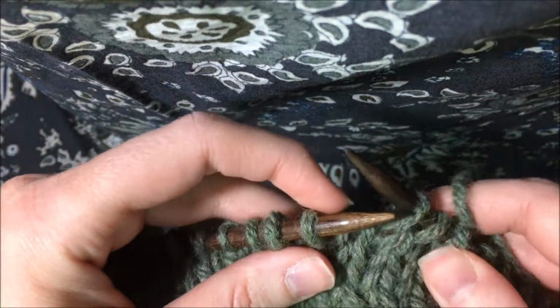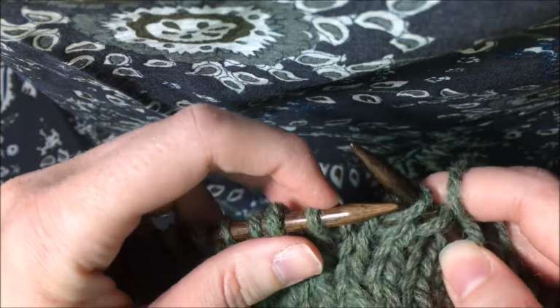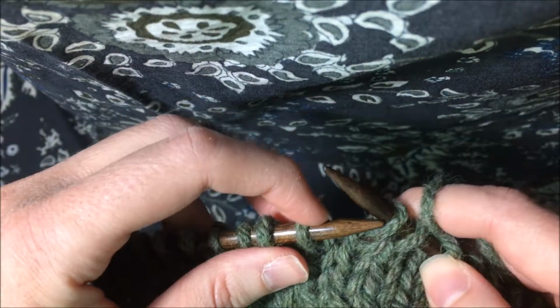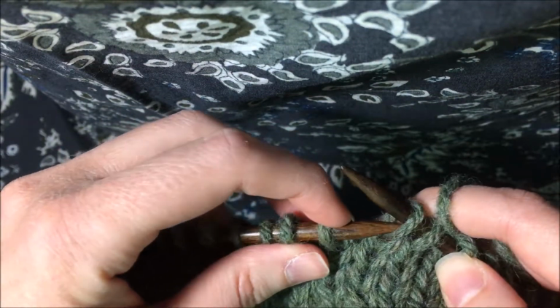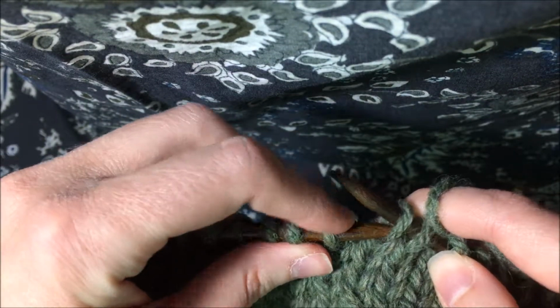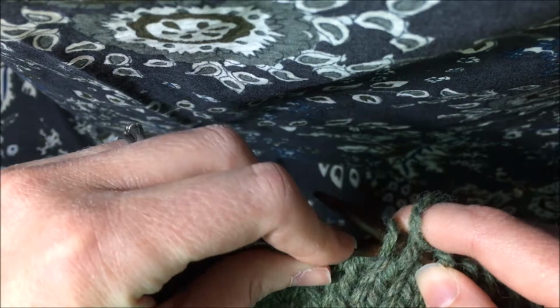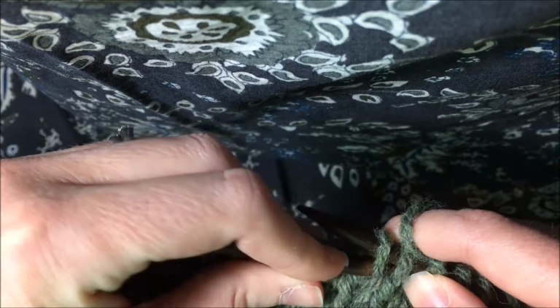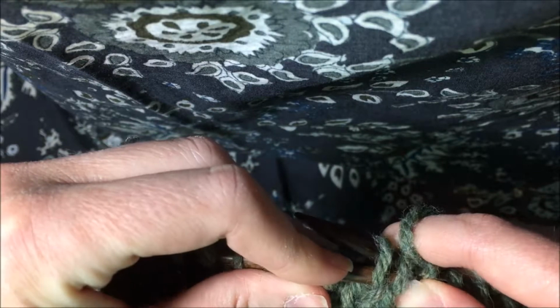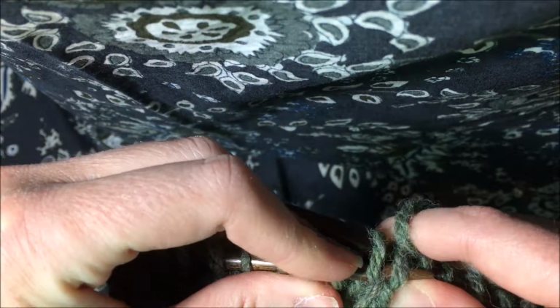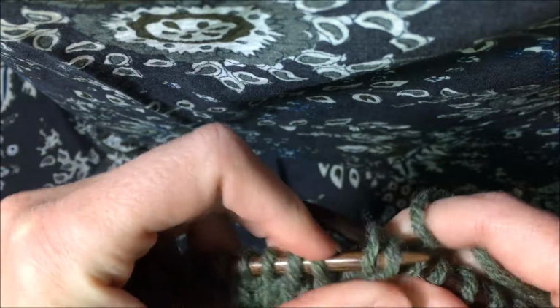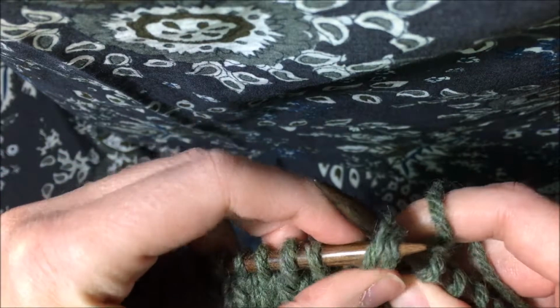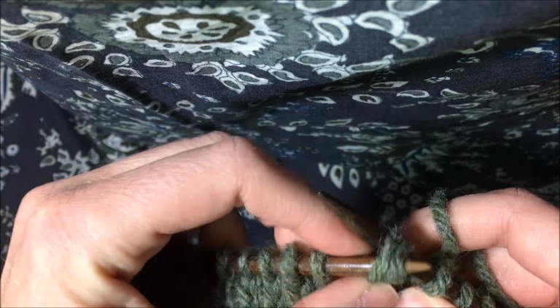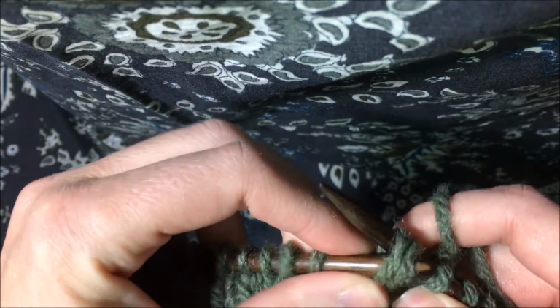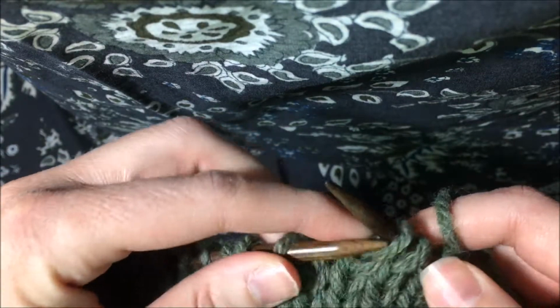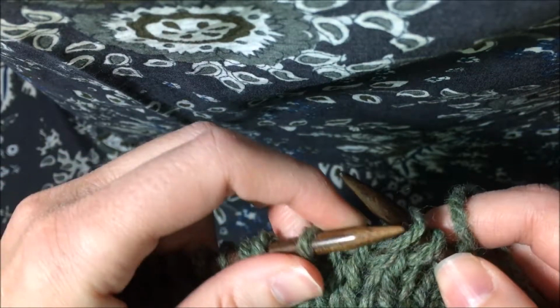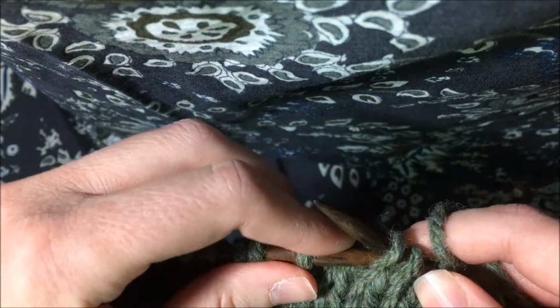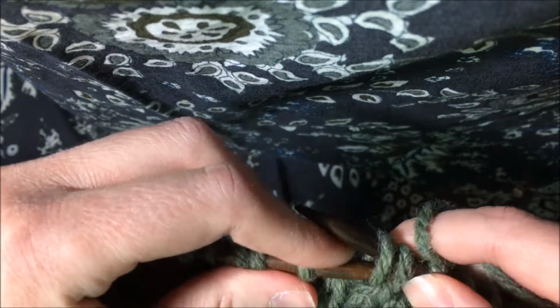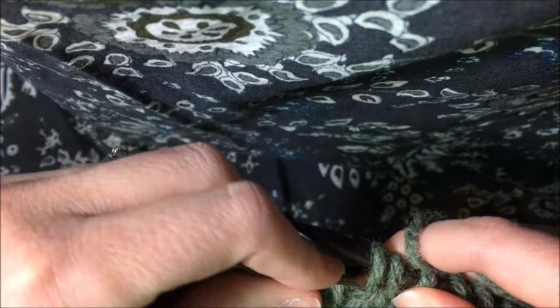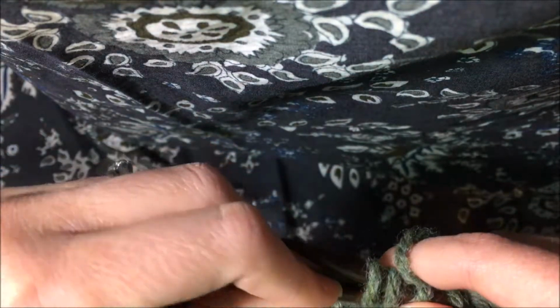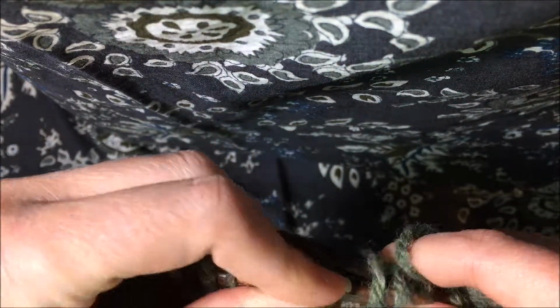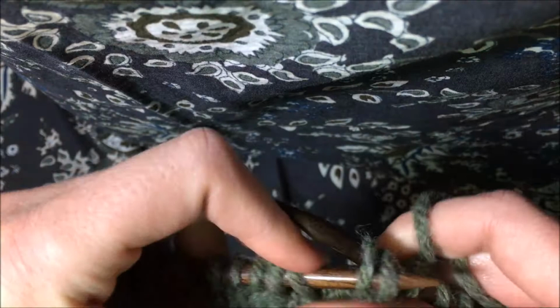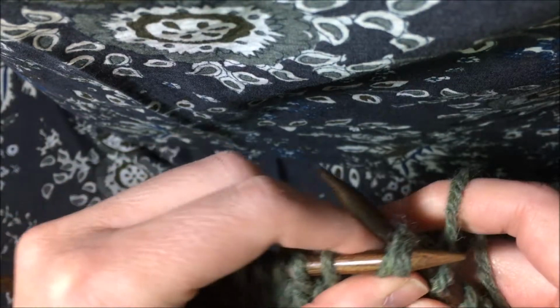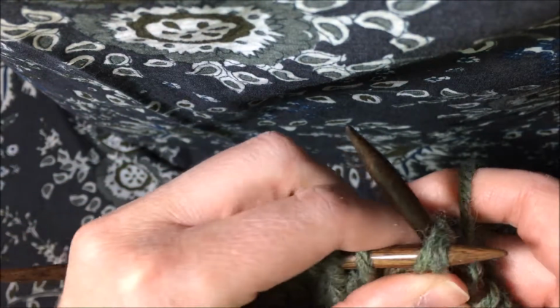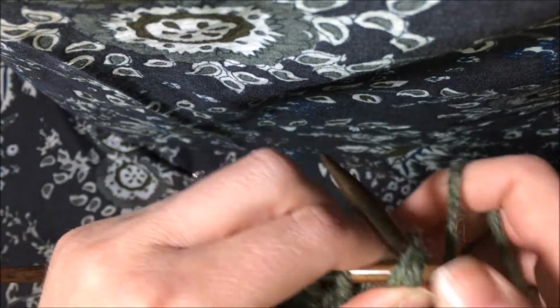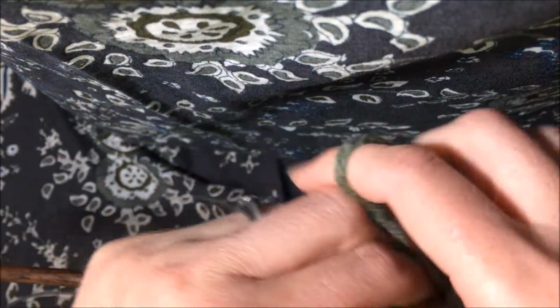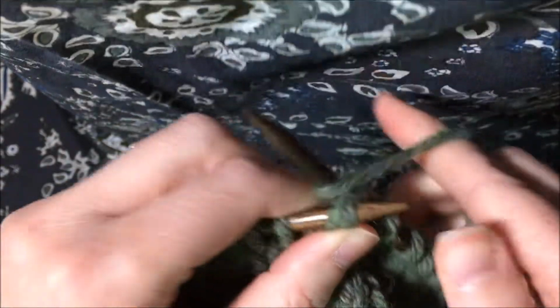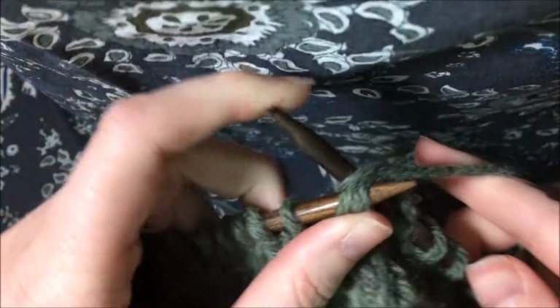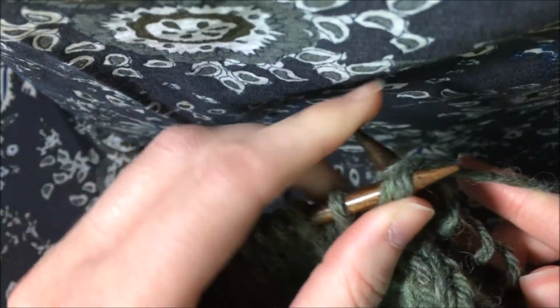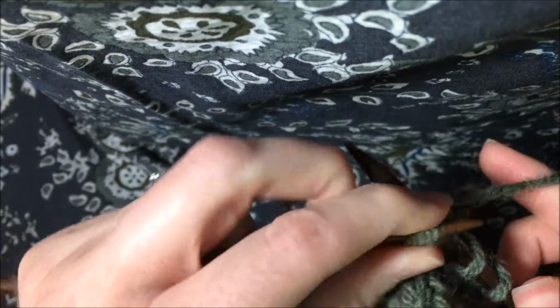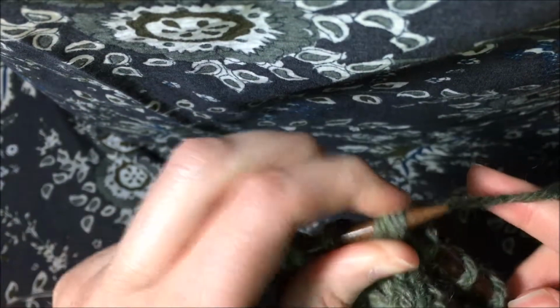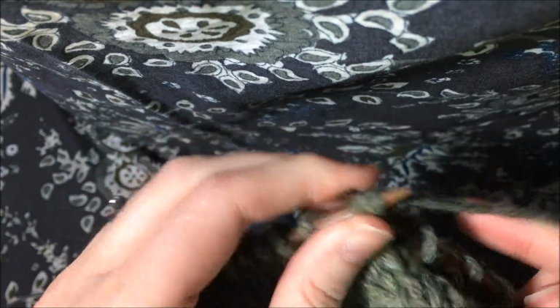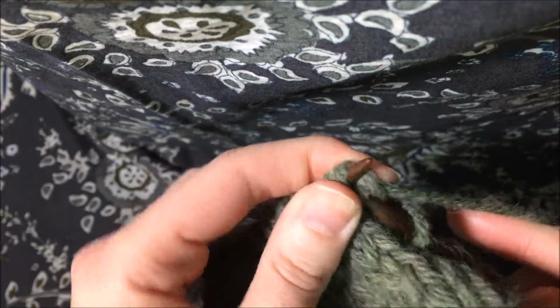Then you take your left hand needle and you put it back through those stitches from the front — you go through the first one, then the second one from the front — and work it as a regular knit stitch.